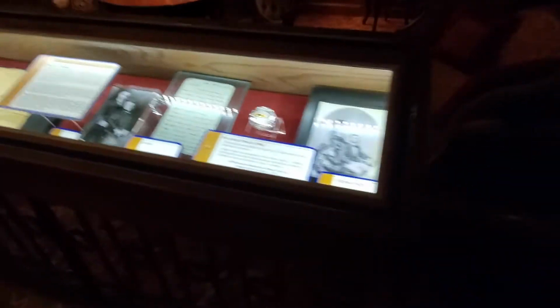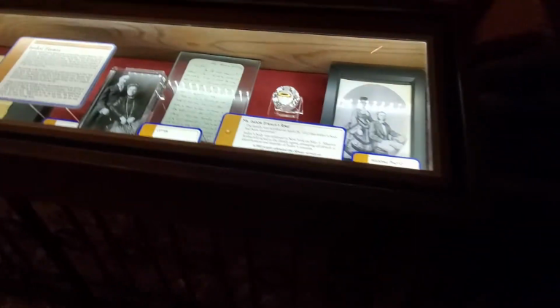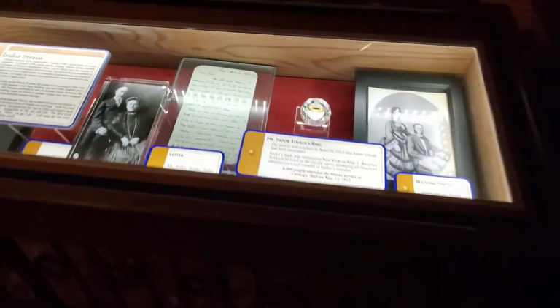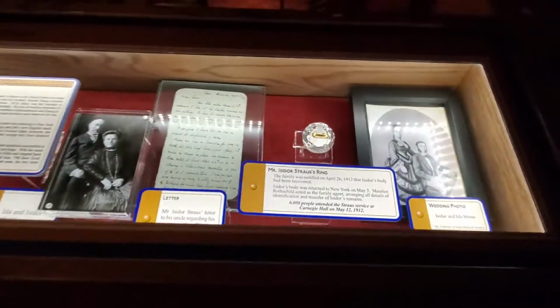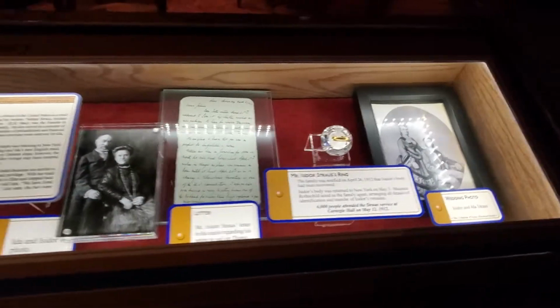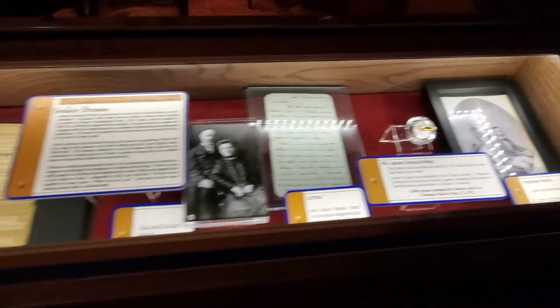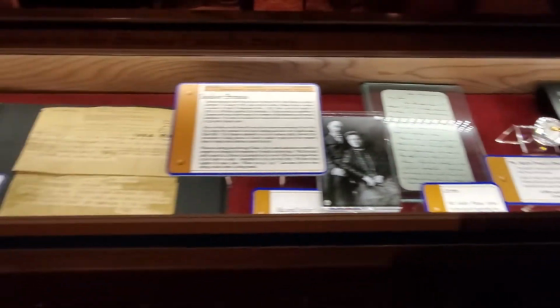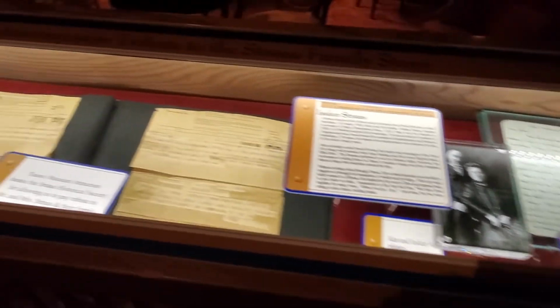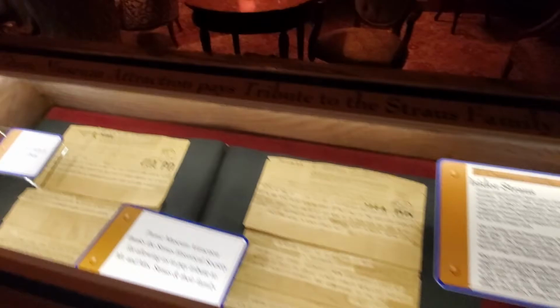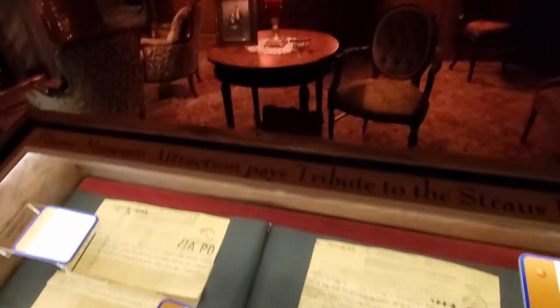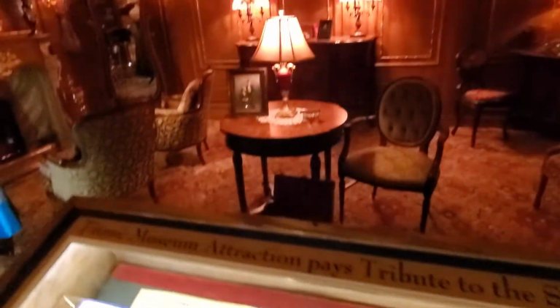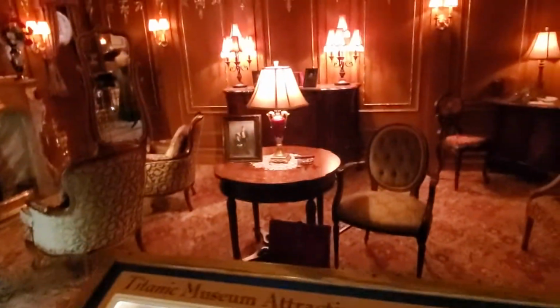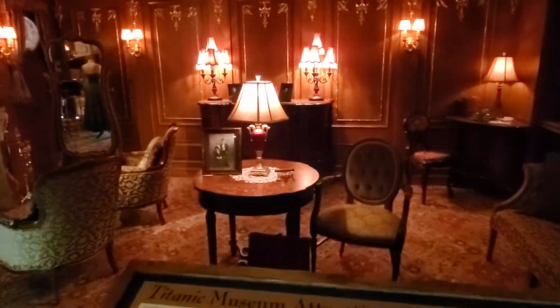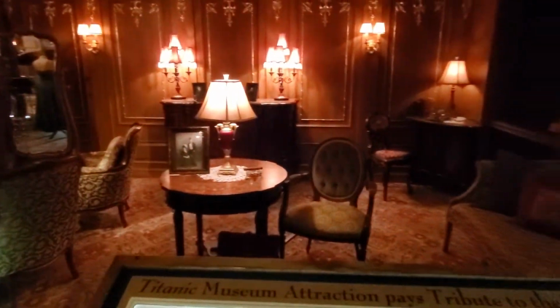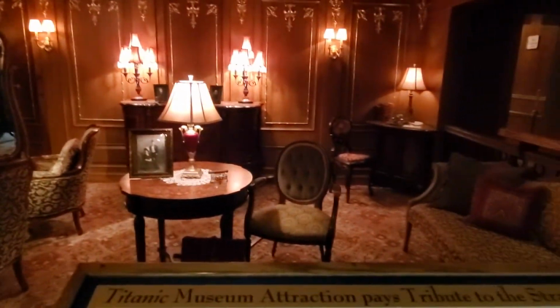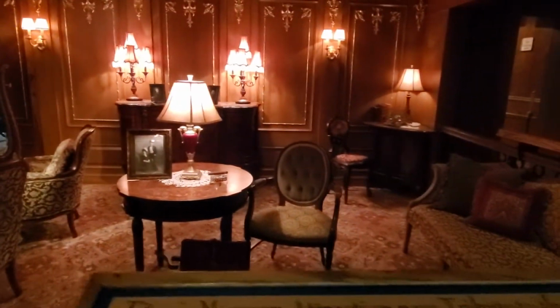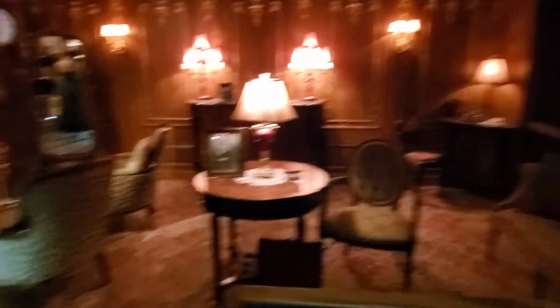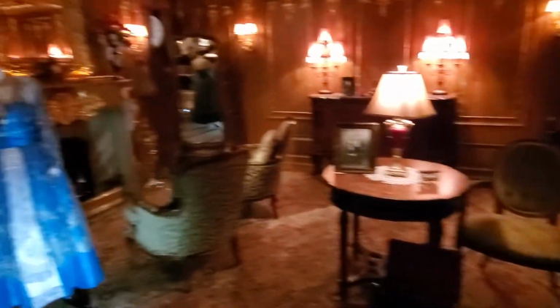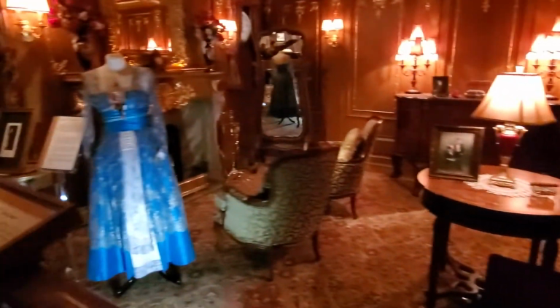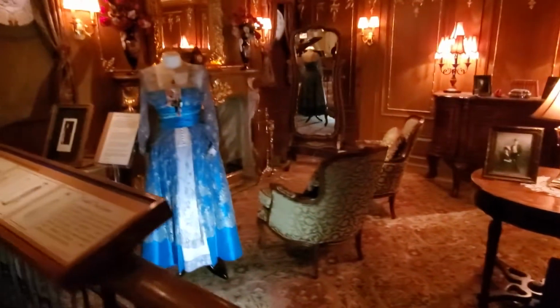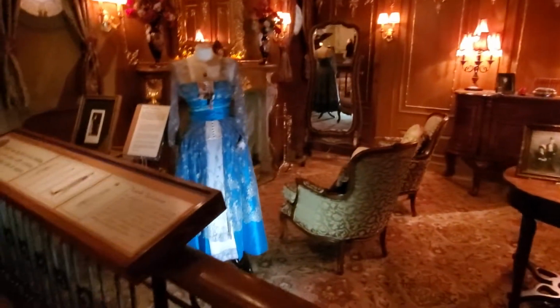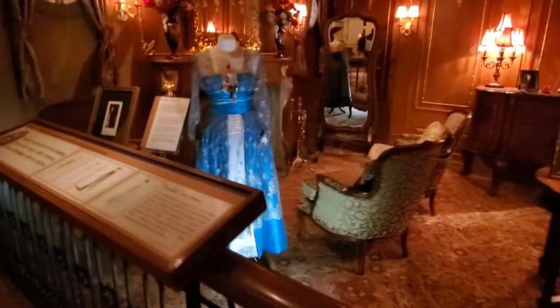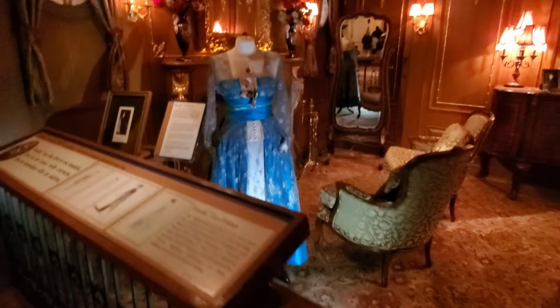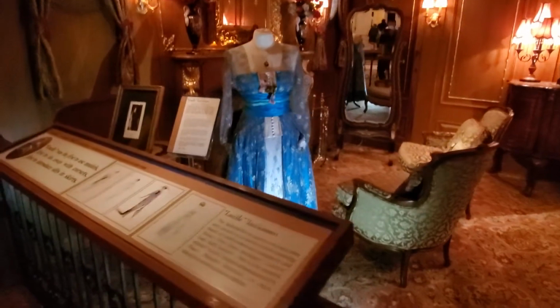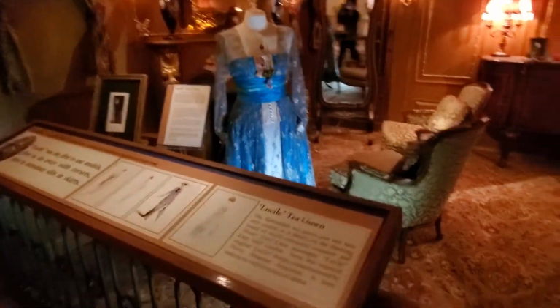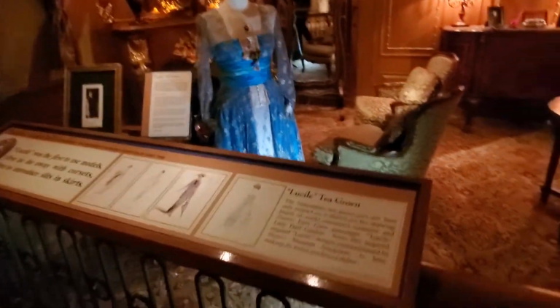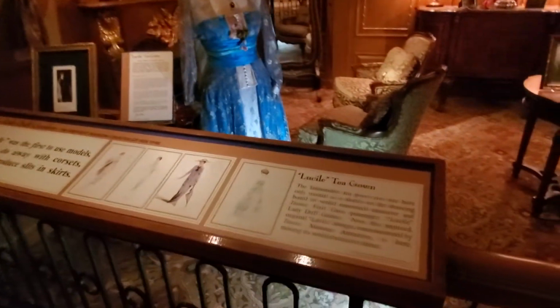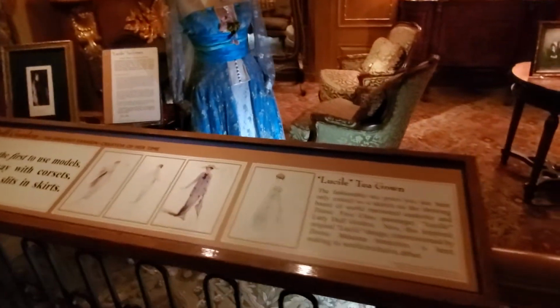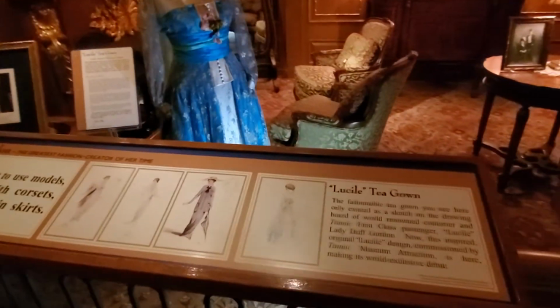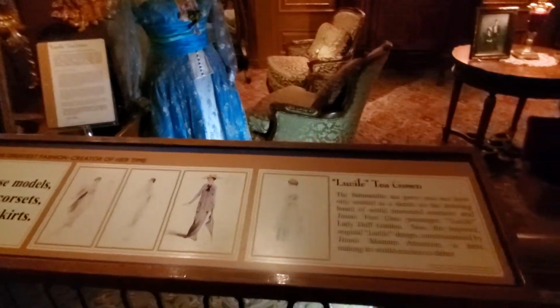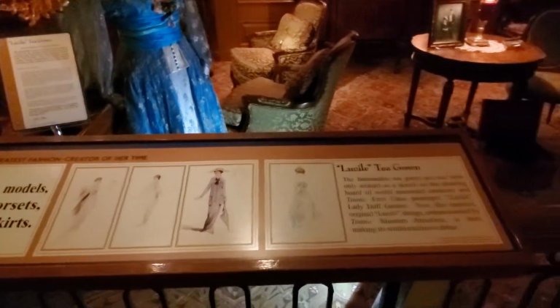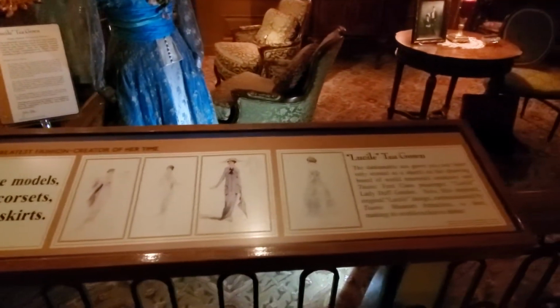Thomas Andrews, 39 years old. Managing director and head of the design department for the Belfast Ireland shipbuilding firm — the builders of the RMS Titanic.